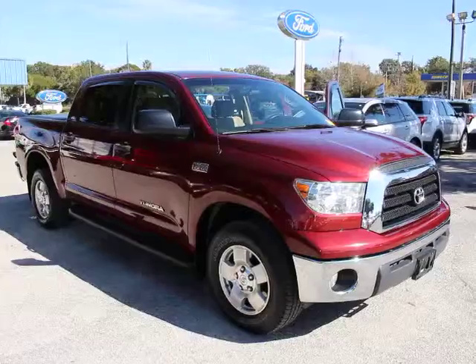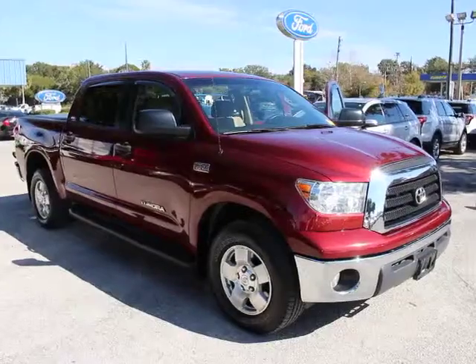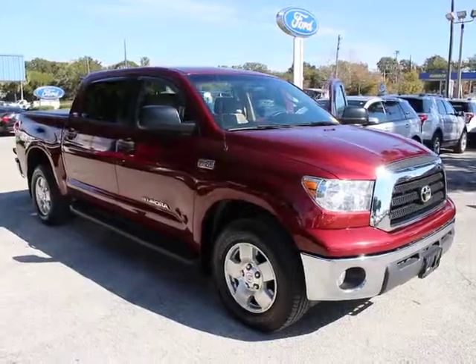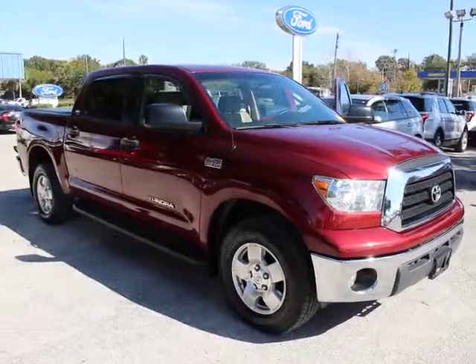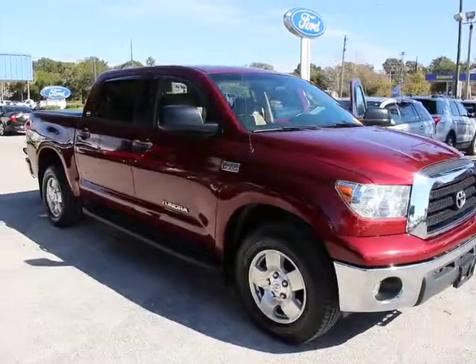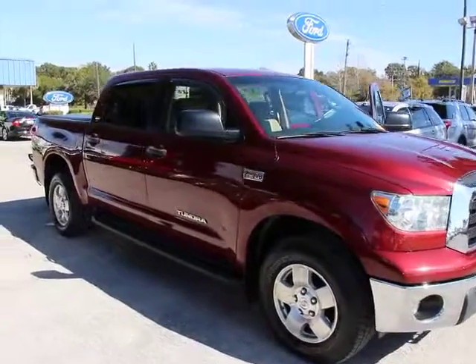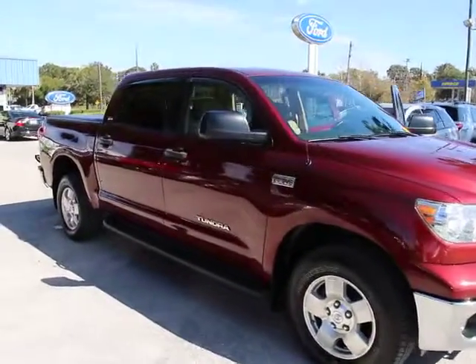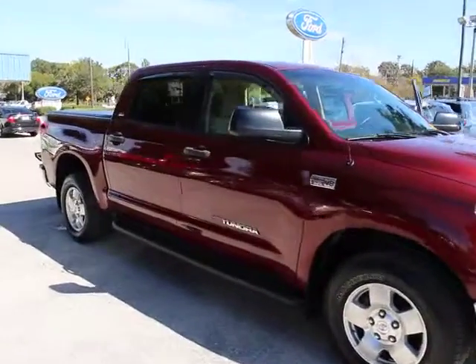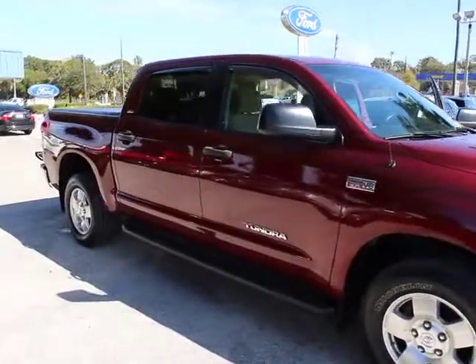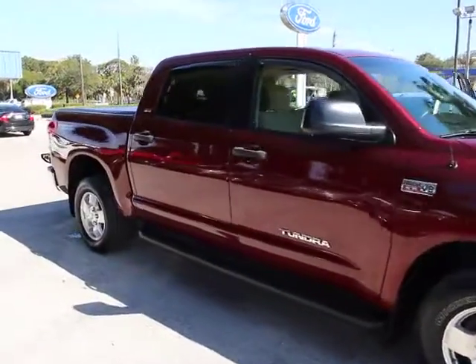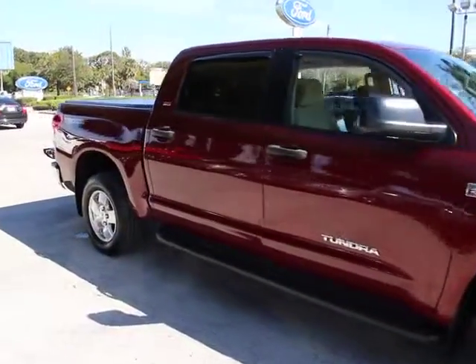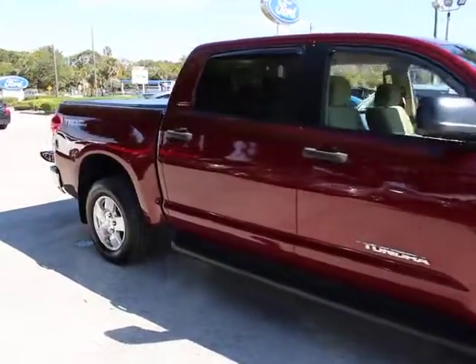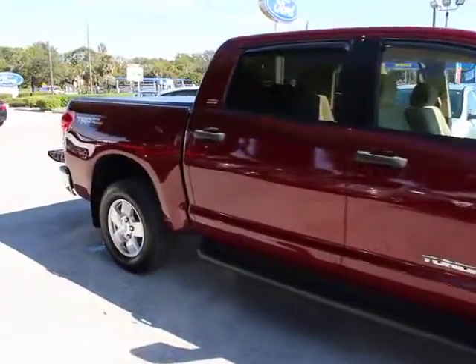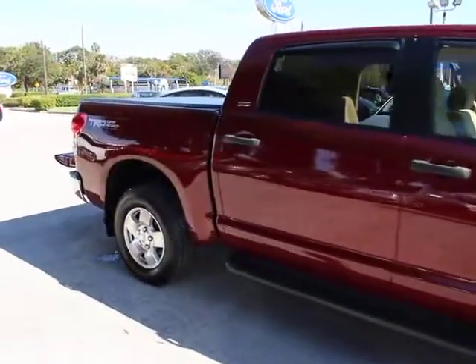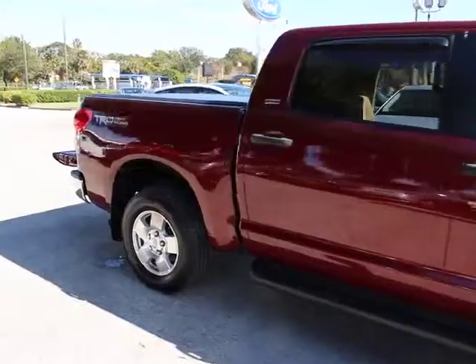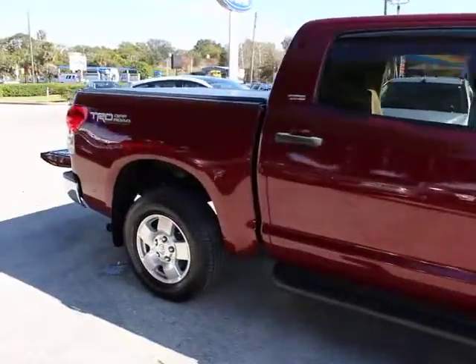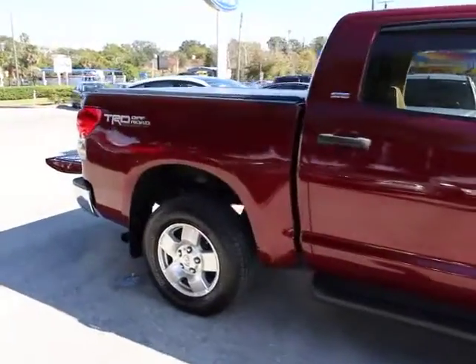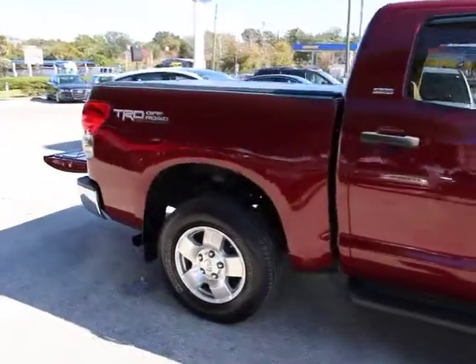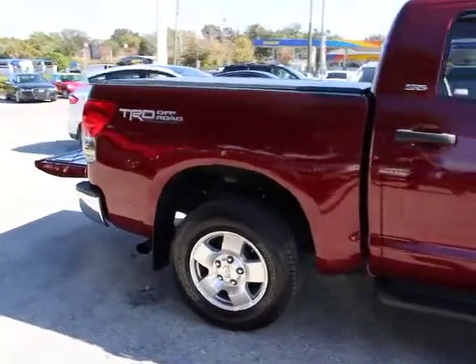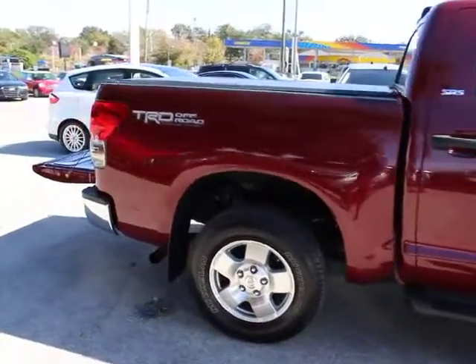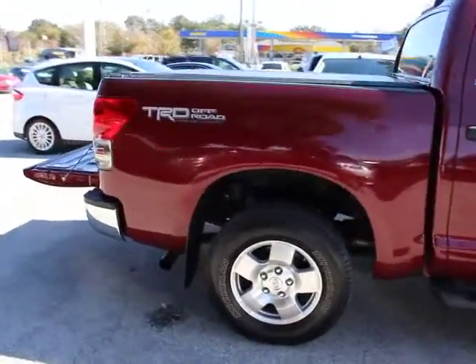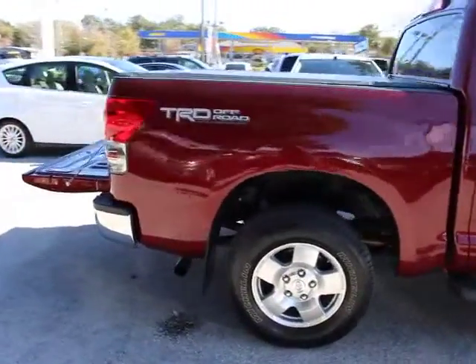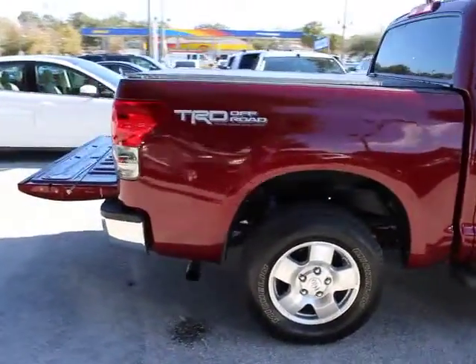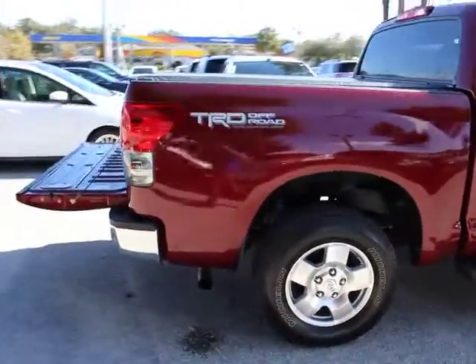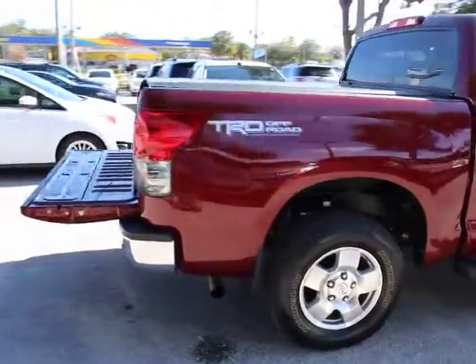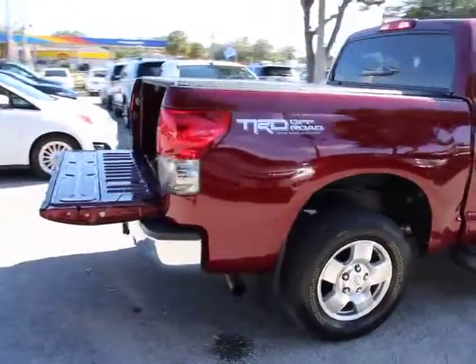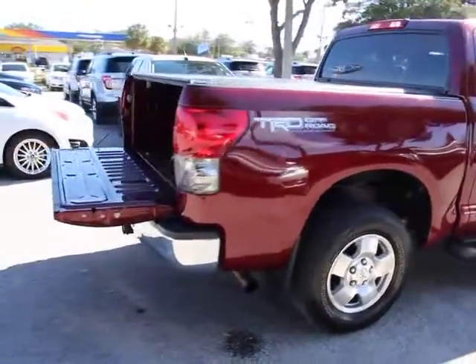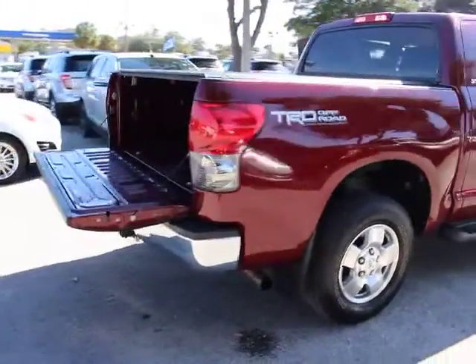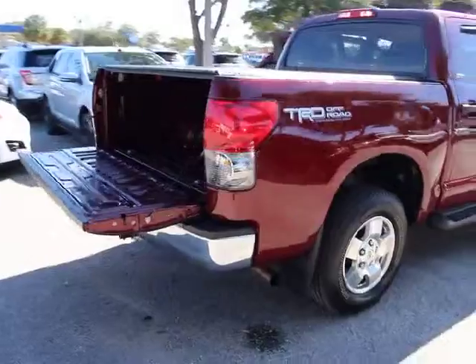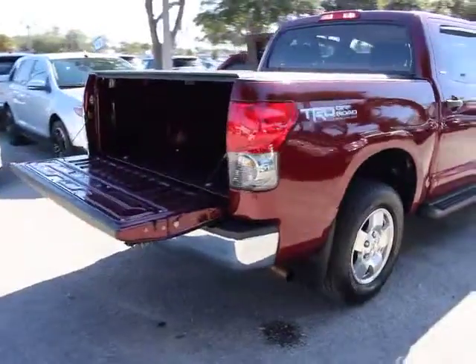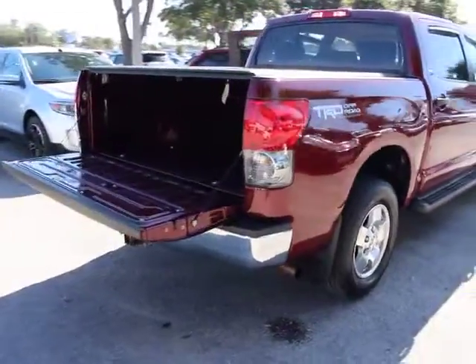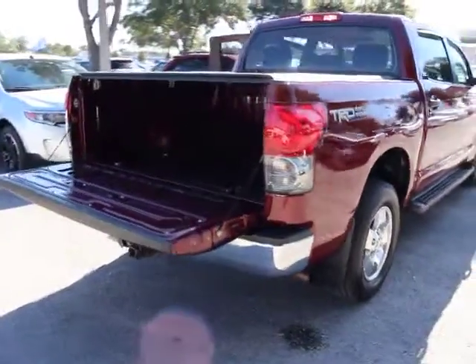The 2007 Tundra. Tundra has a number of unique features useful for those using it as a work truck, including extra large door handles, a deck rail system, and an integrated tow hitch.